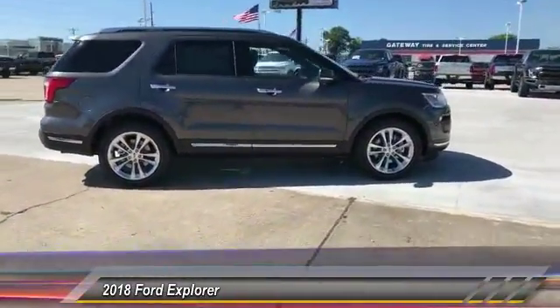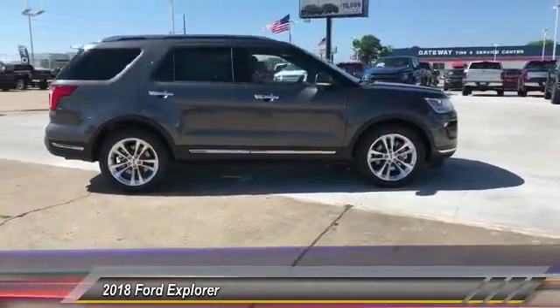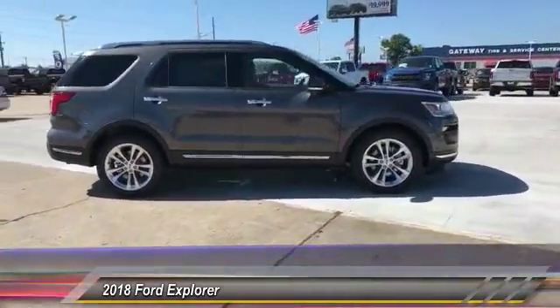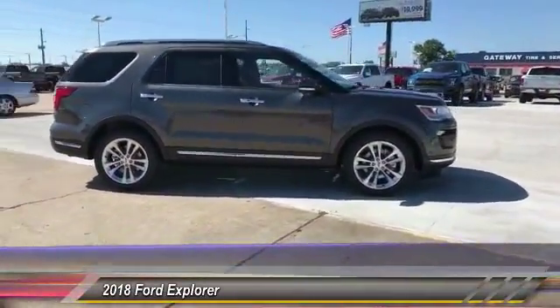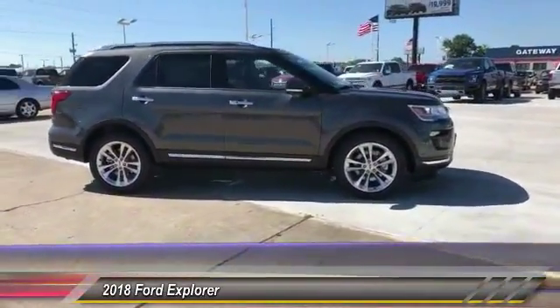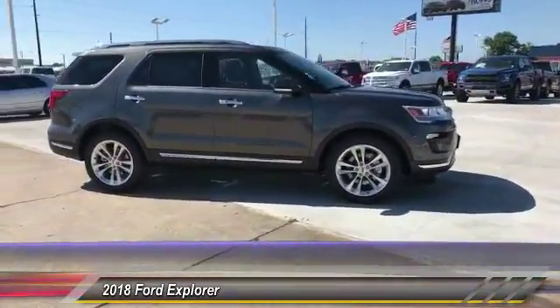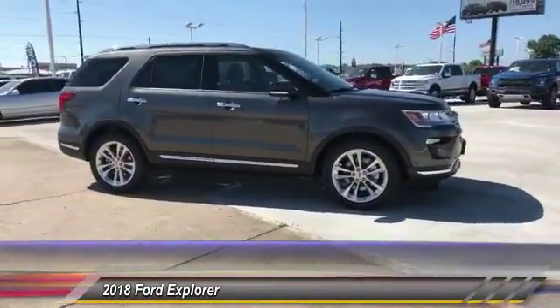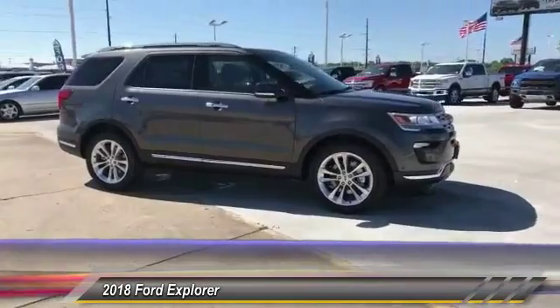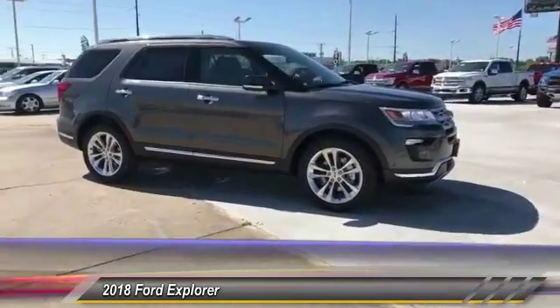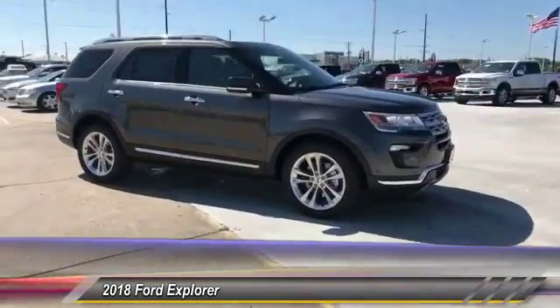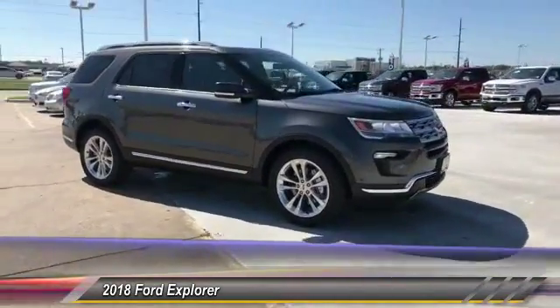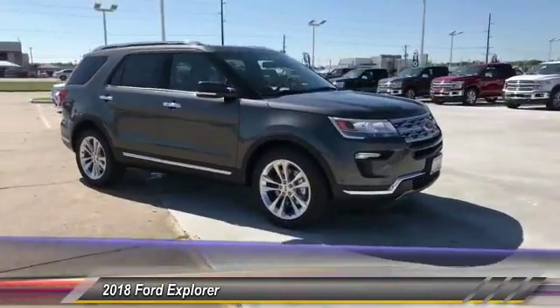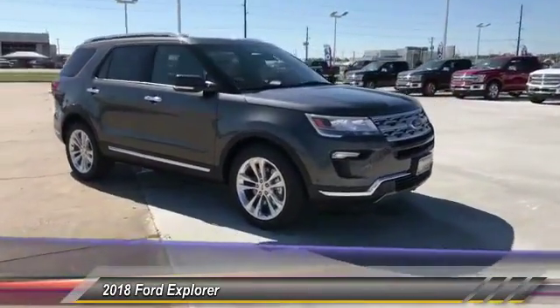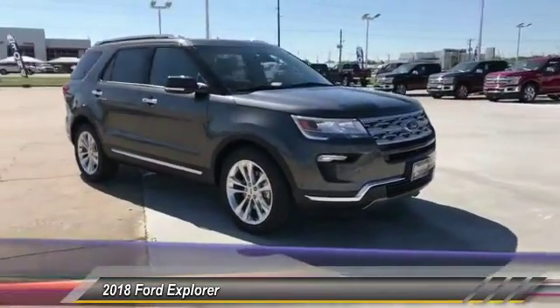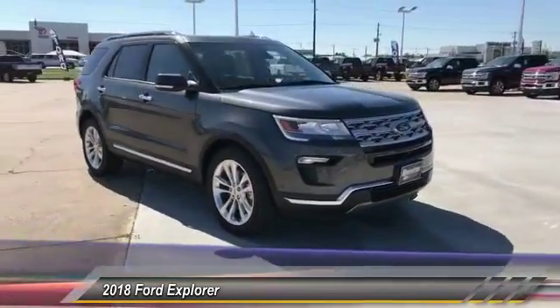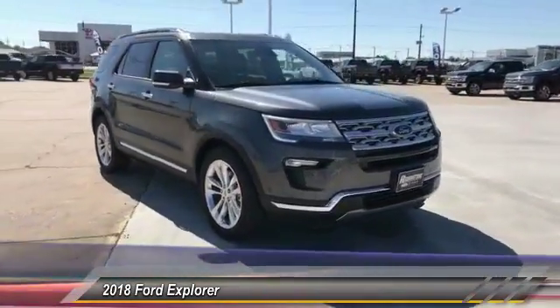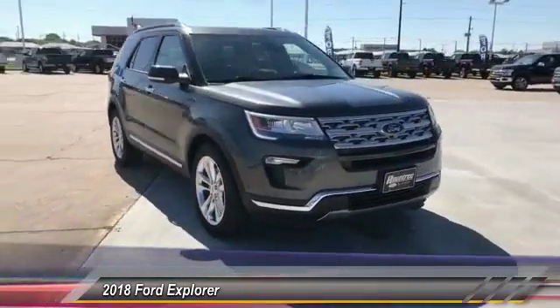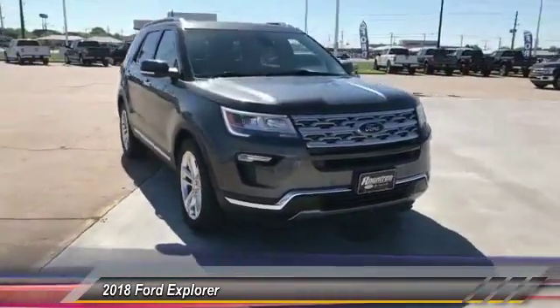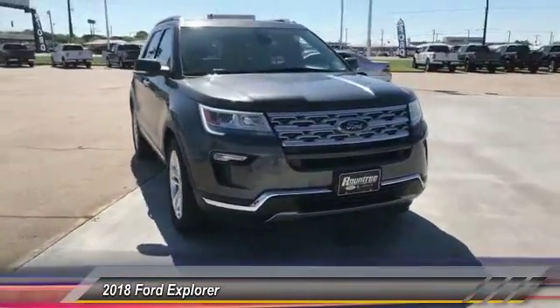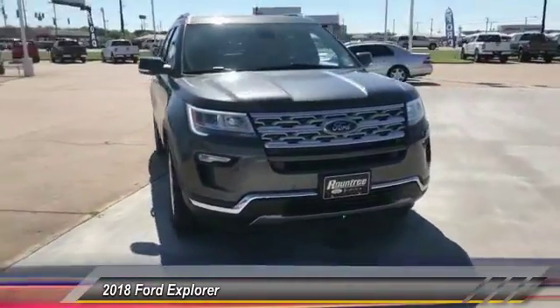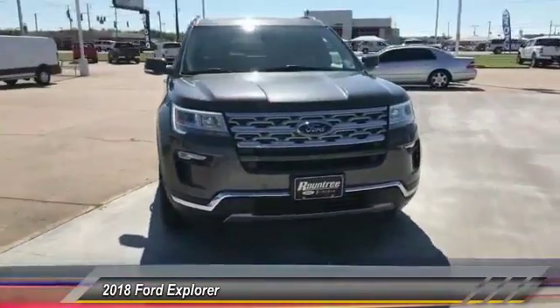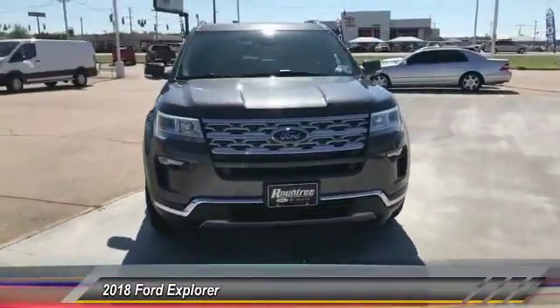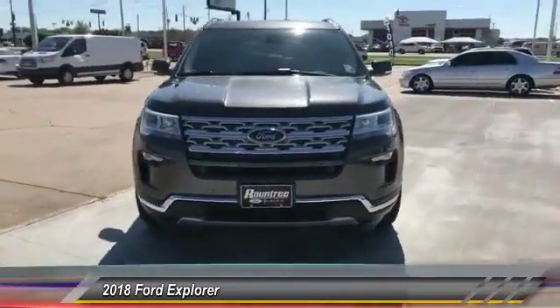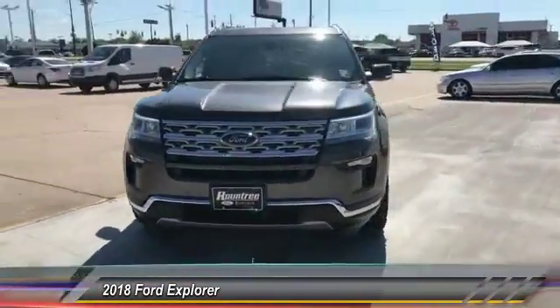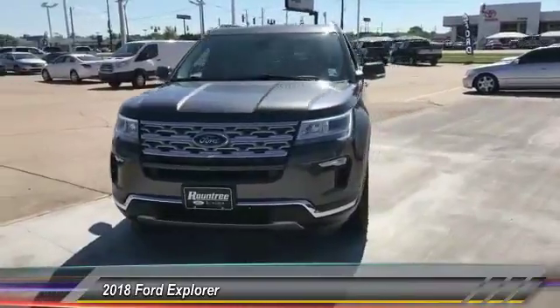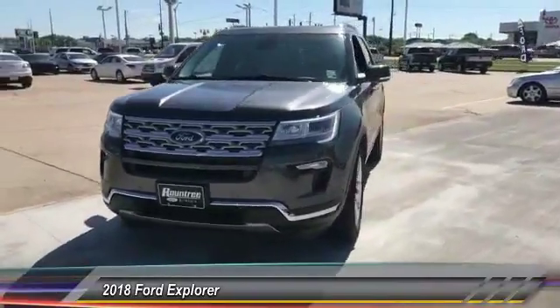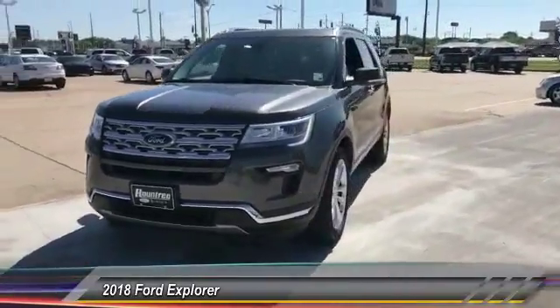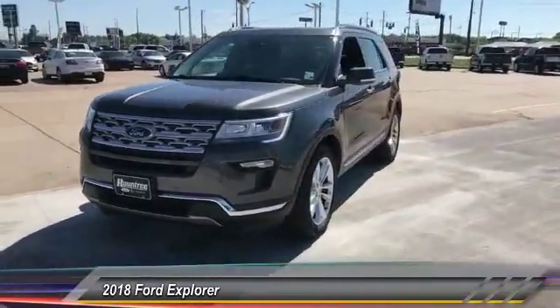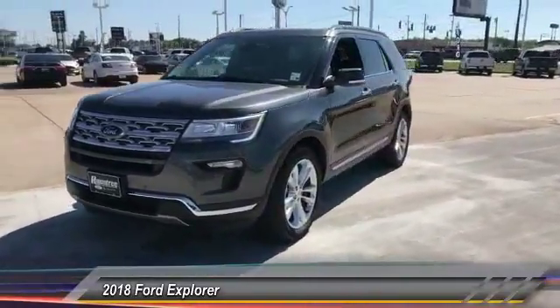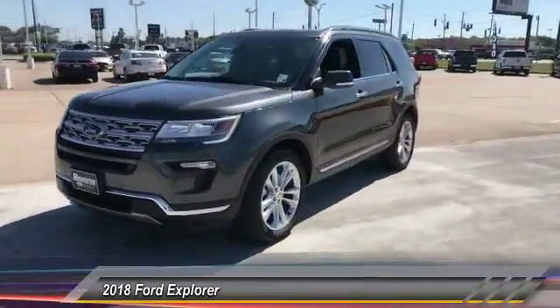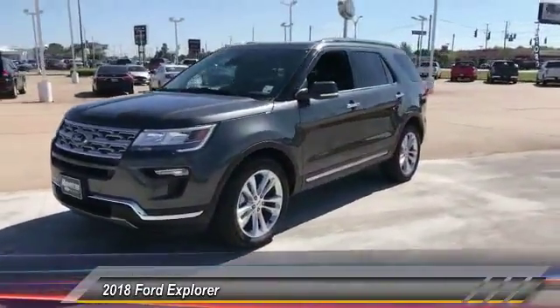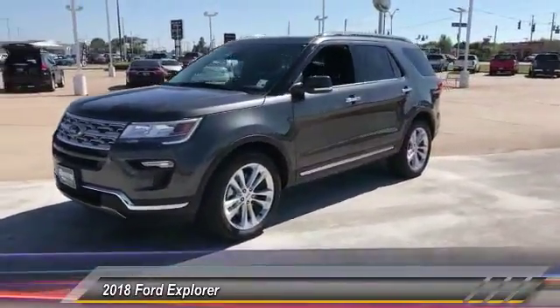Here are some of this vehicle's great options. Front license plate bracket. A vehicle like this doesn't come along every day. Come in and get it before someone else does.